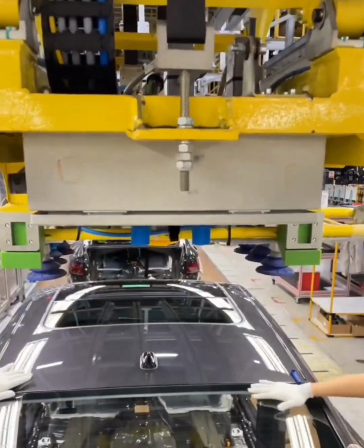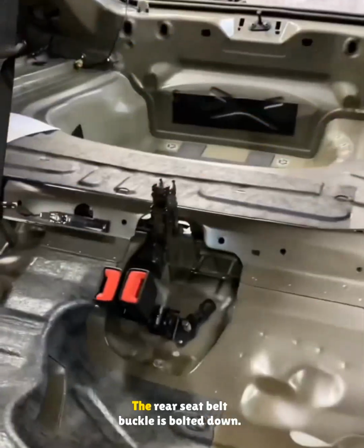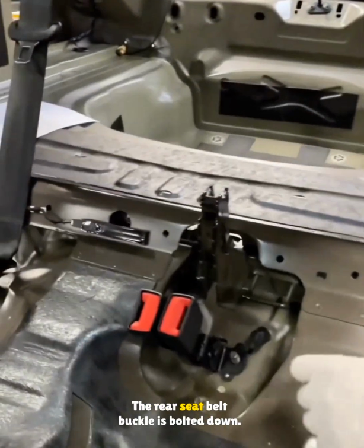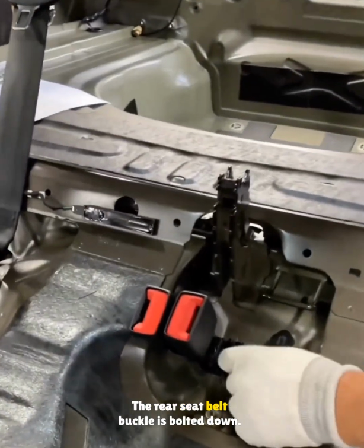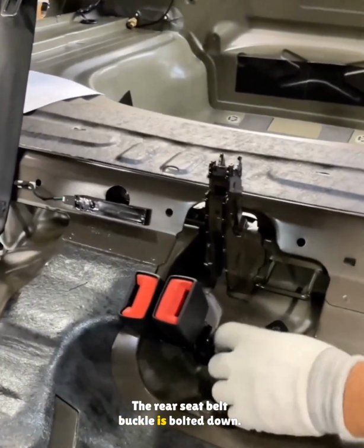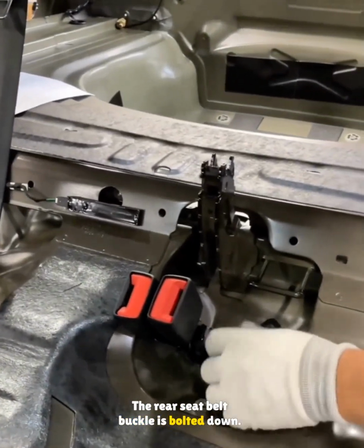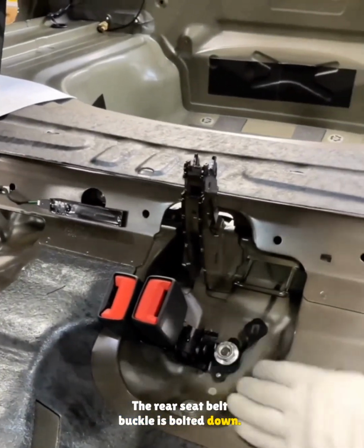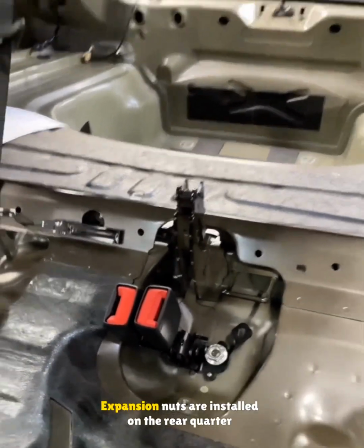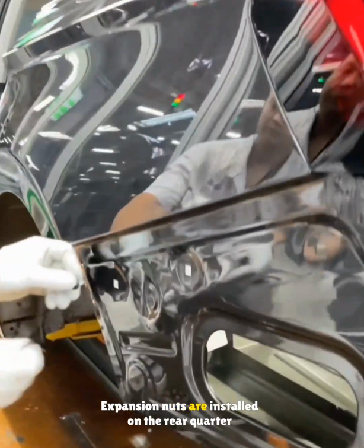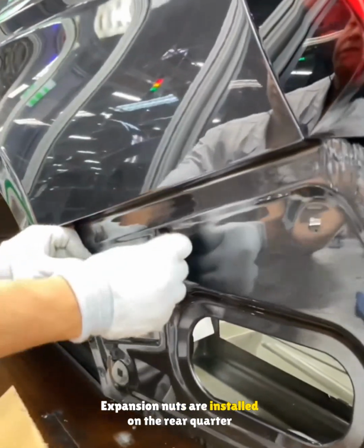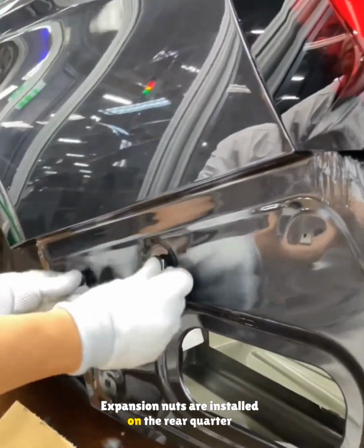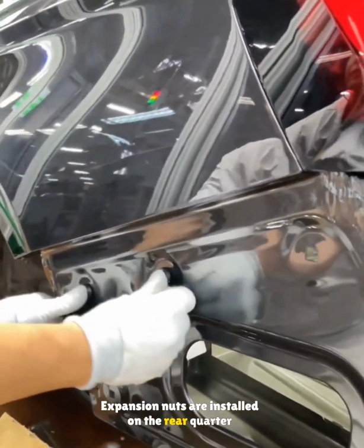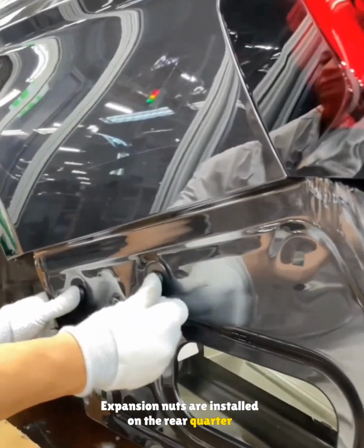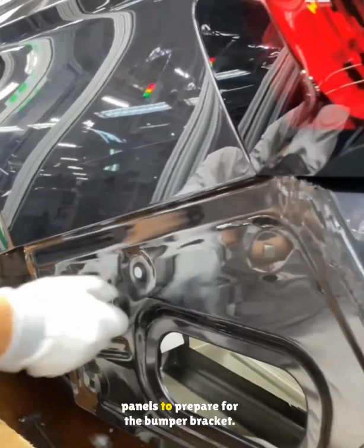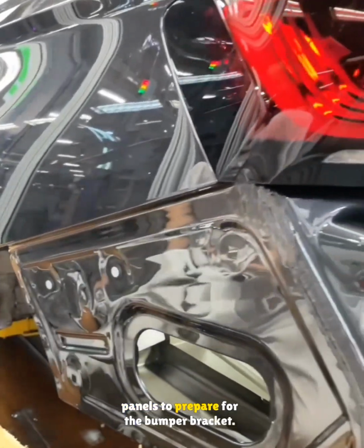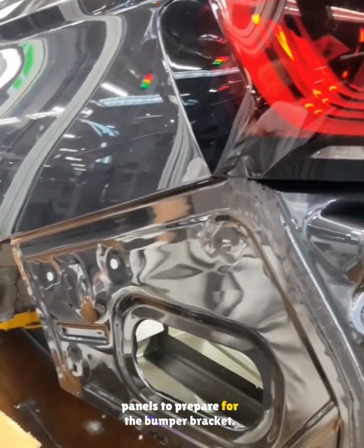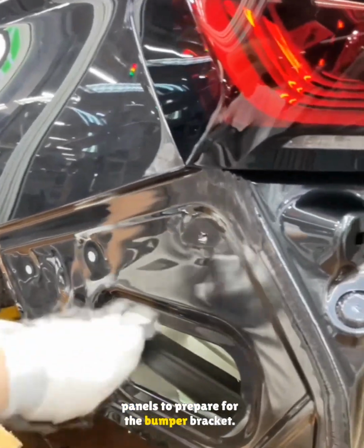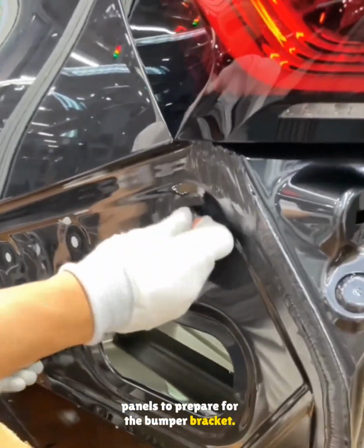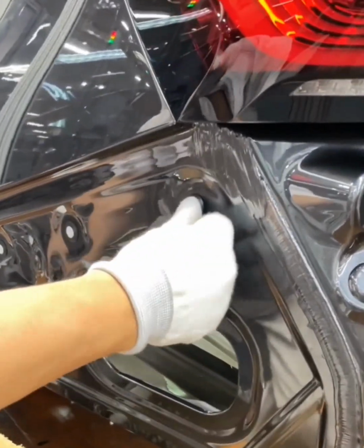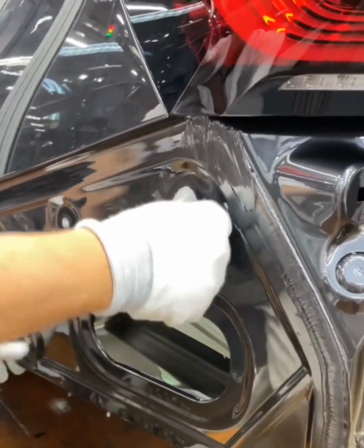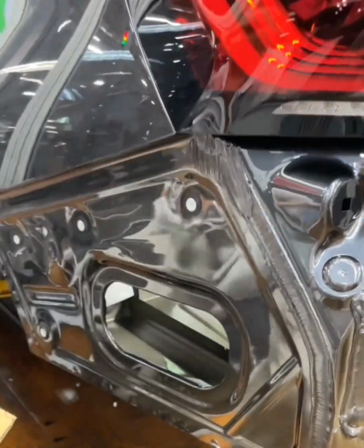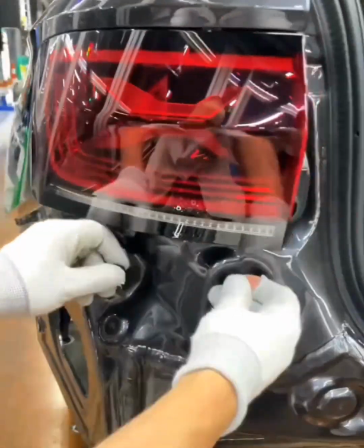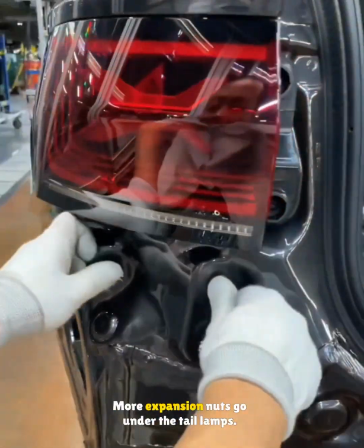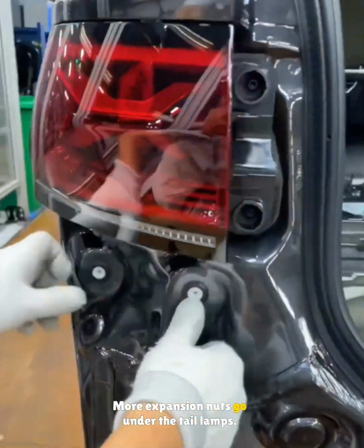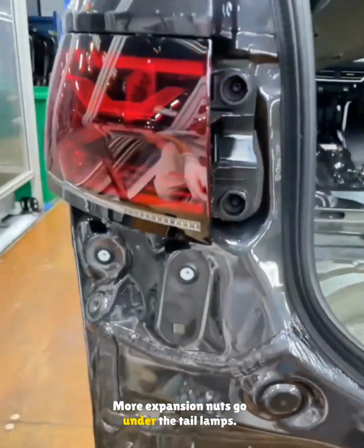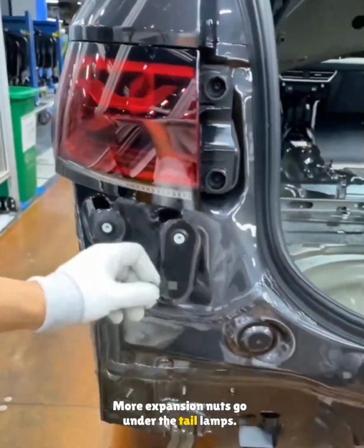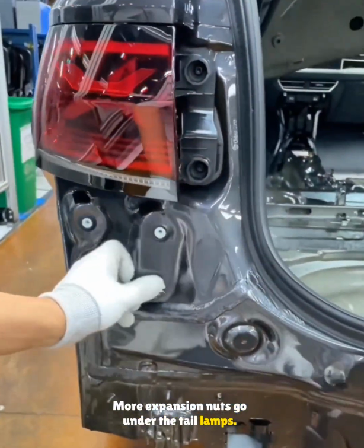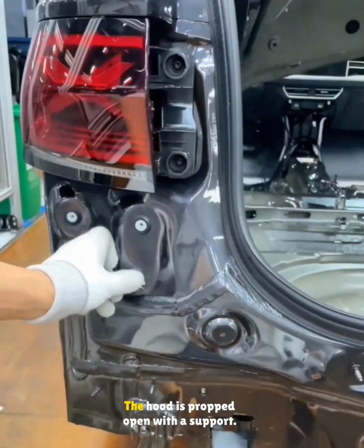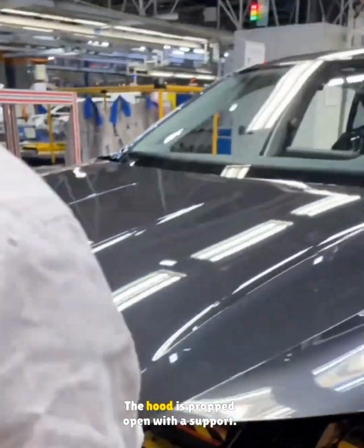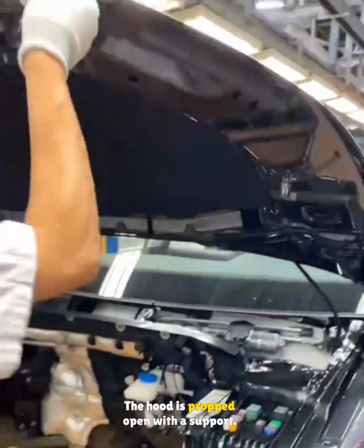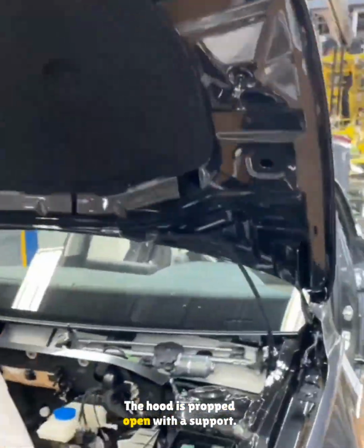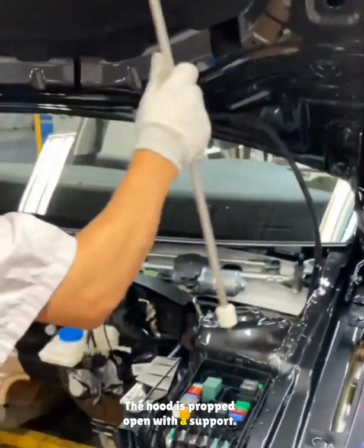The rear seat belt buckle is bolted down. Expansion nuts are installed on the rear quarter panels to prepare for the bumper bracket, and more expansion nuts go under the tail lamps. The hood is propped open with a support.